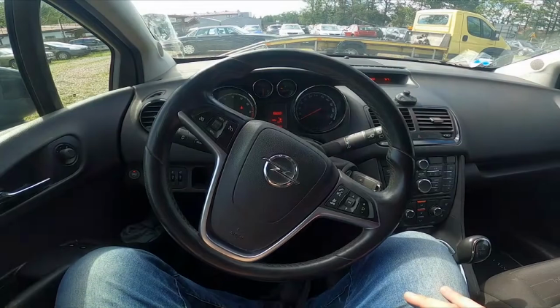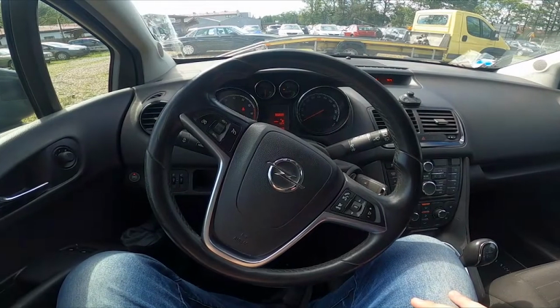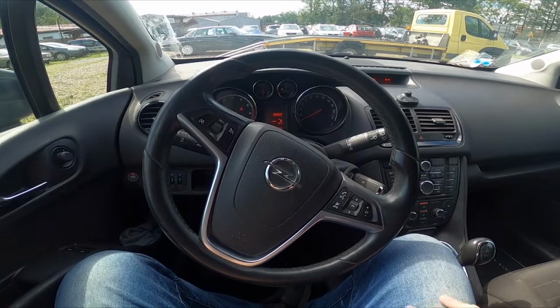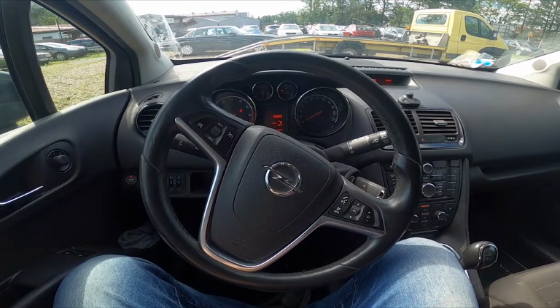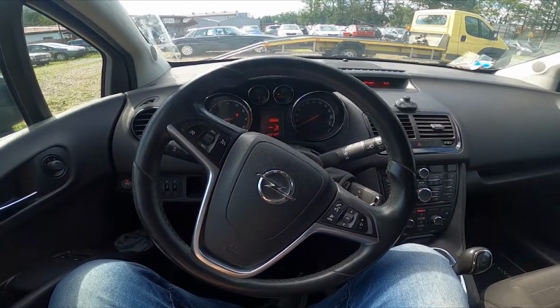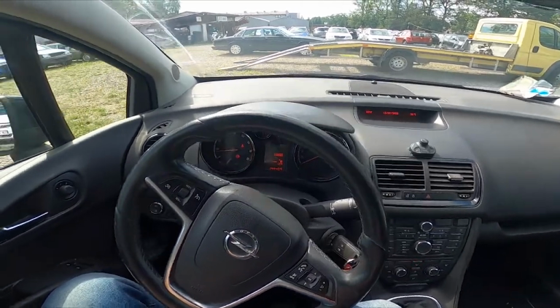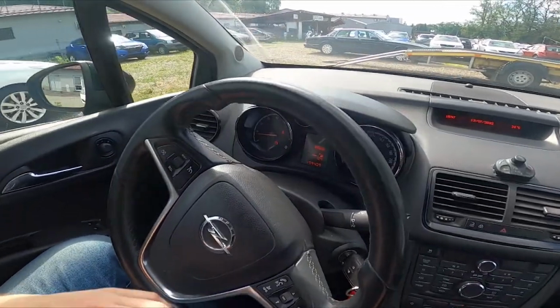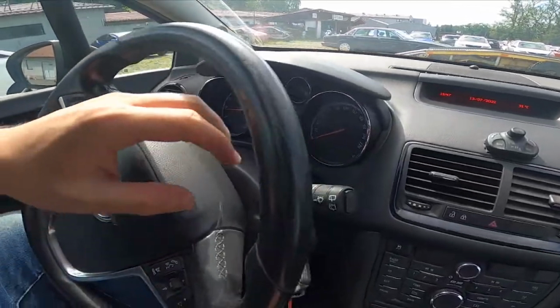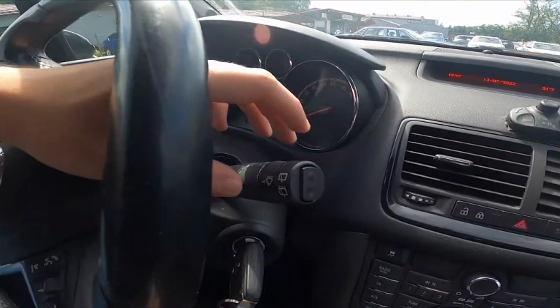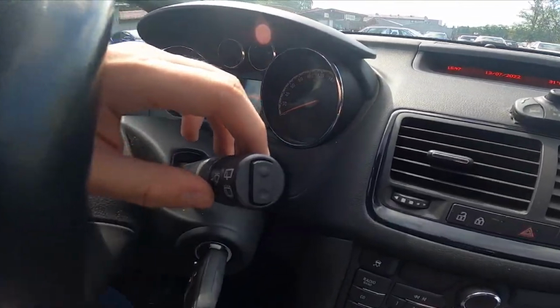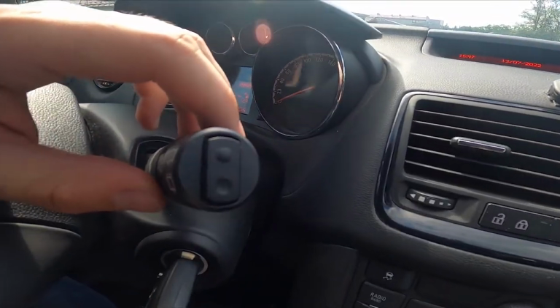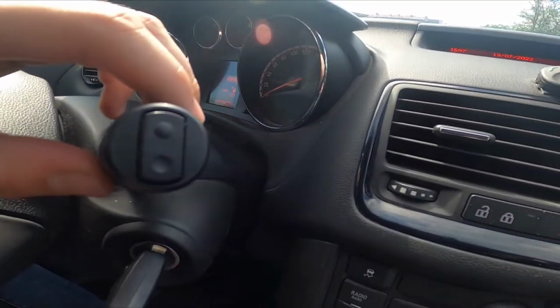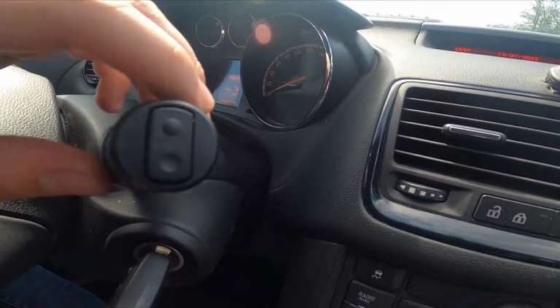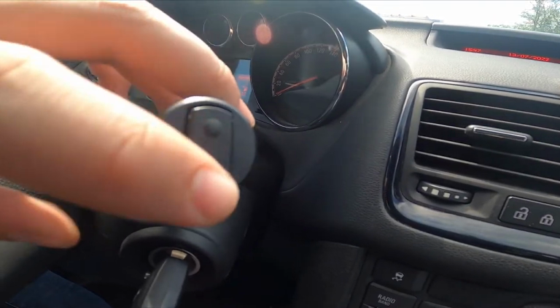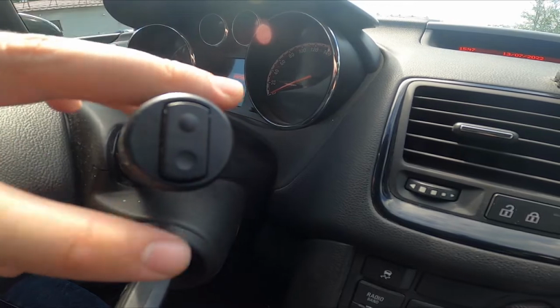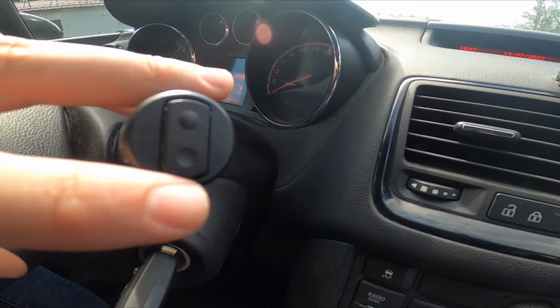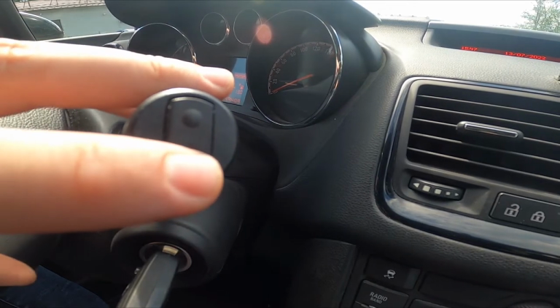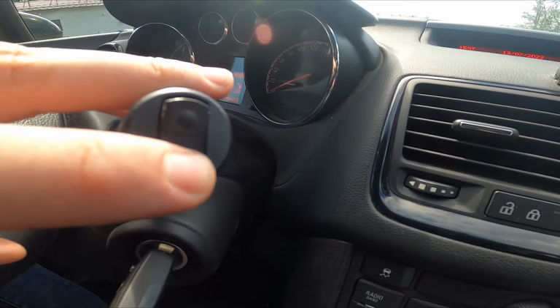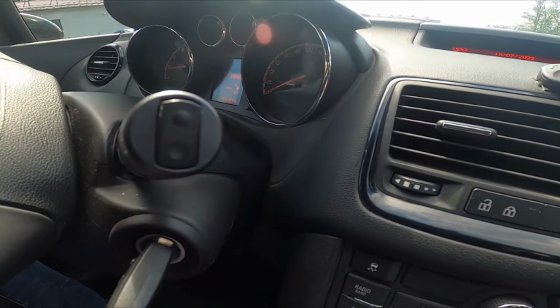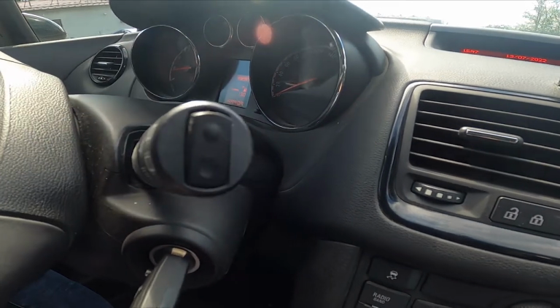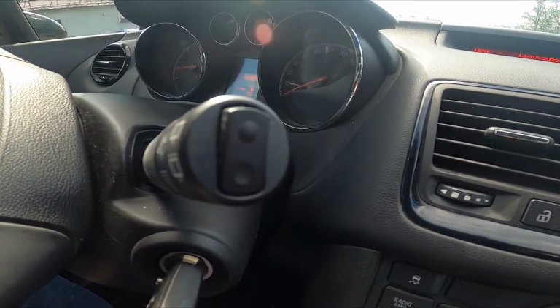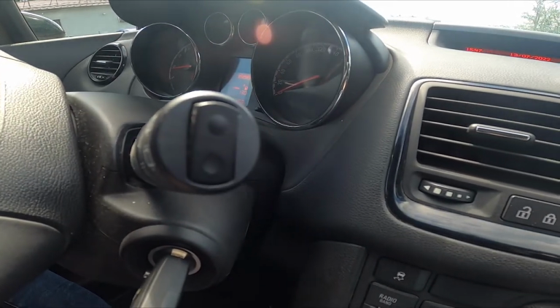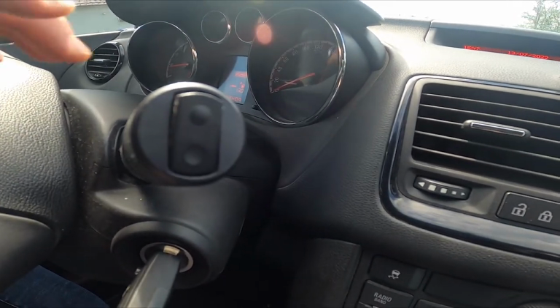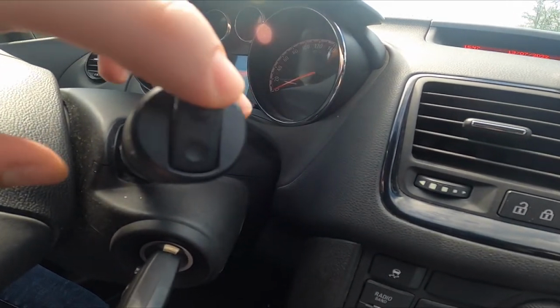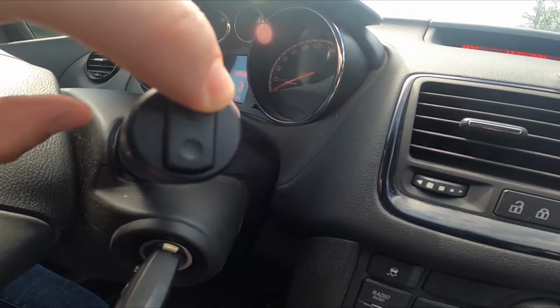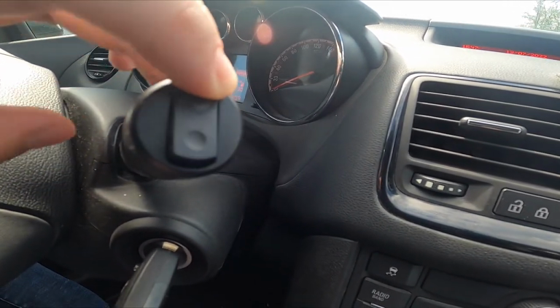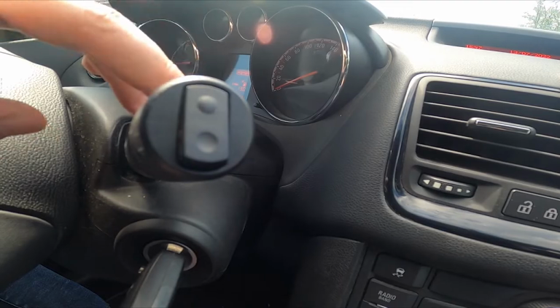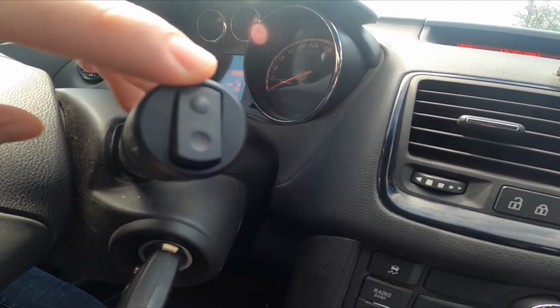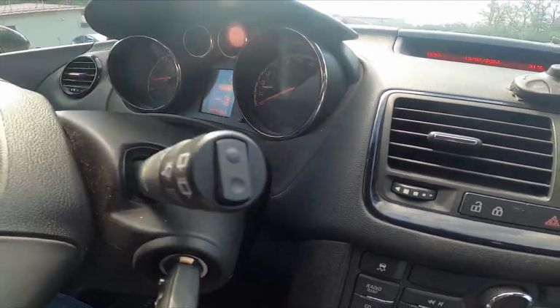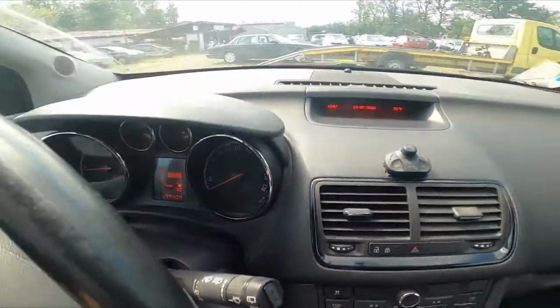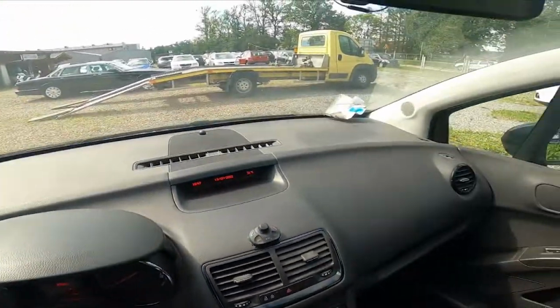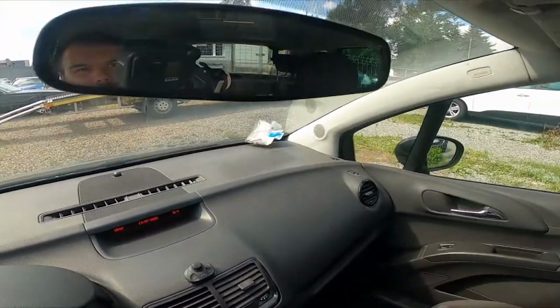In the beginning, let's take a look behind the right side of the steering wheel. Right here we've got this lever. Simply press the button on the bottom to use the rear wiper in slow mode, or on the top to use it in fast mode.